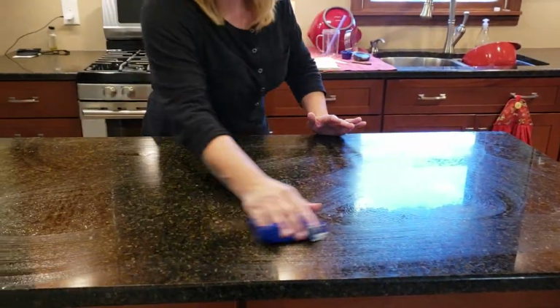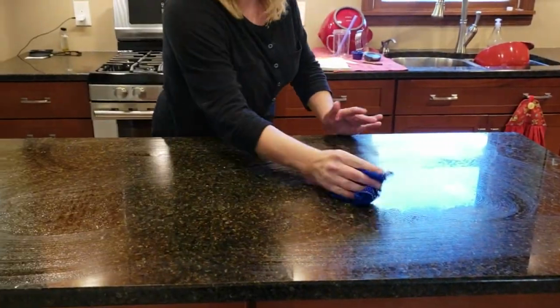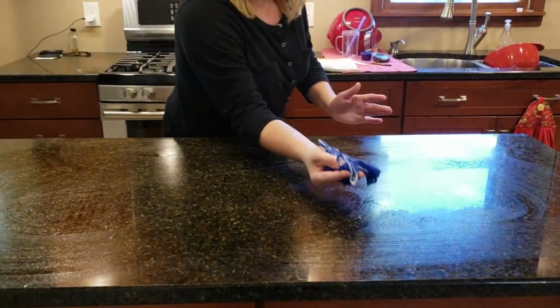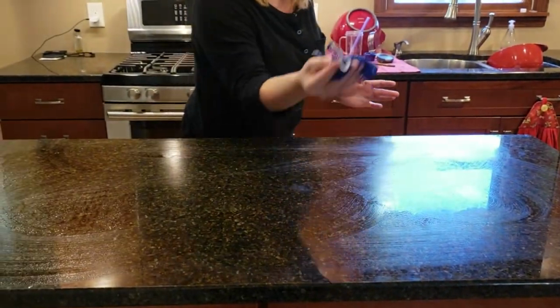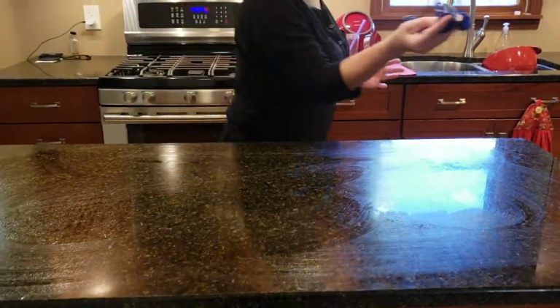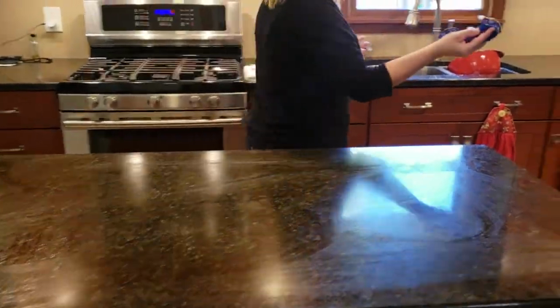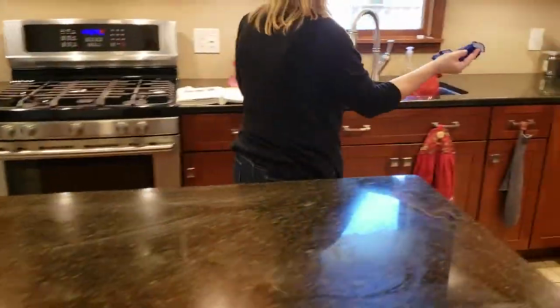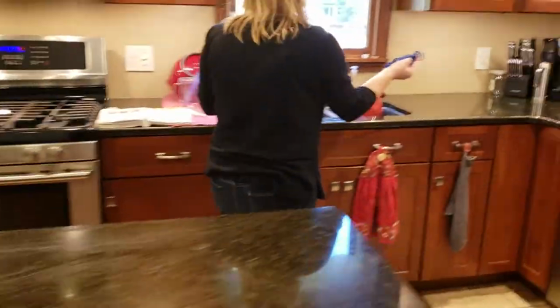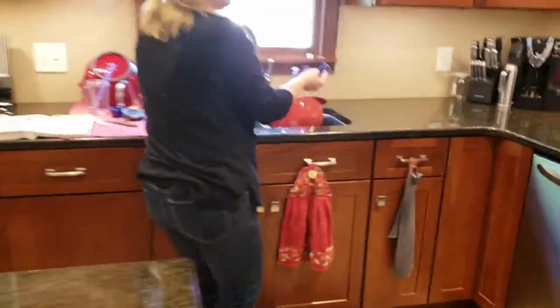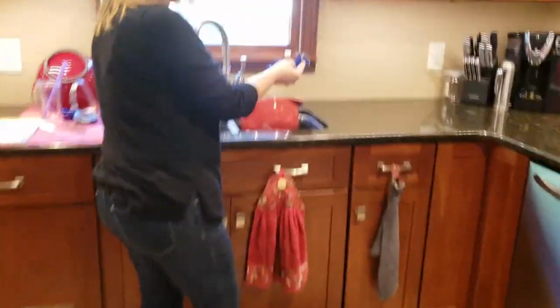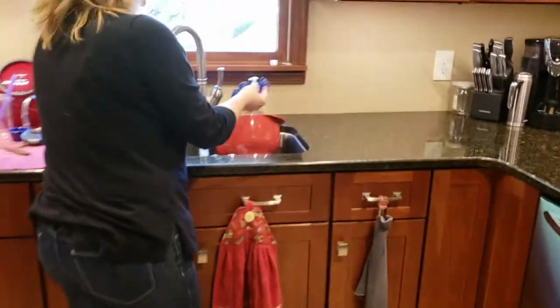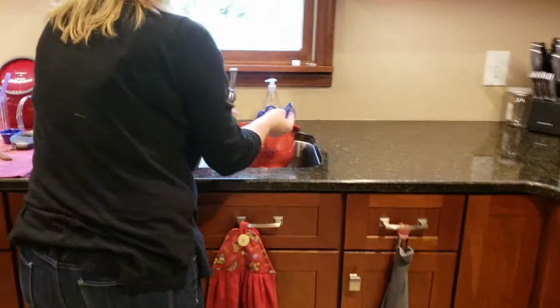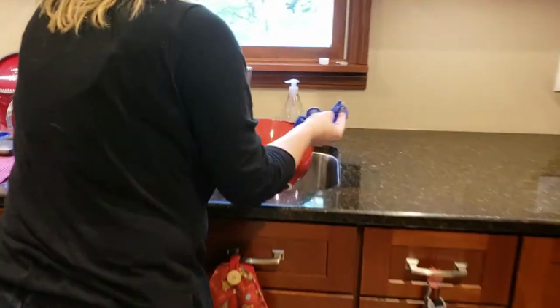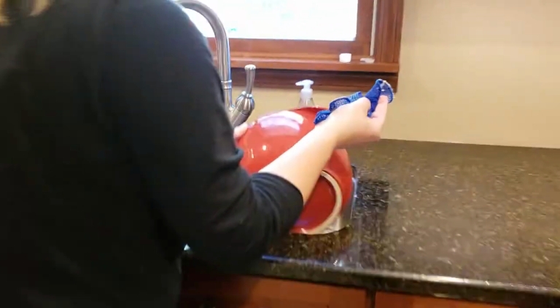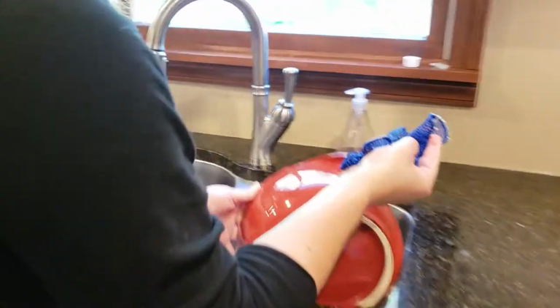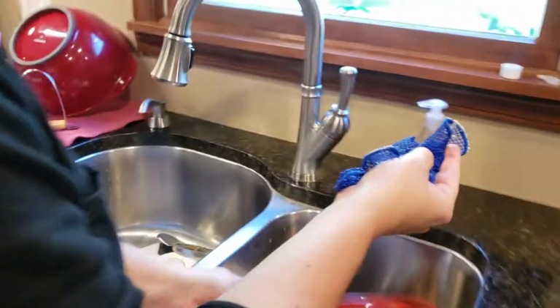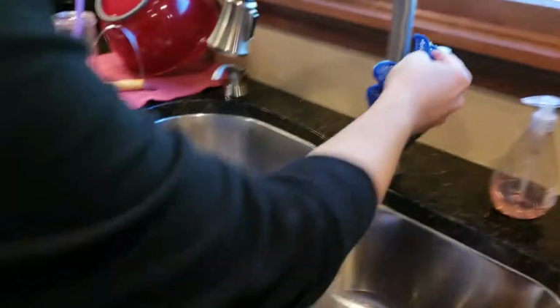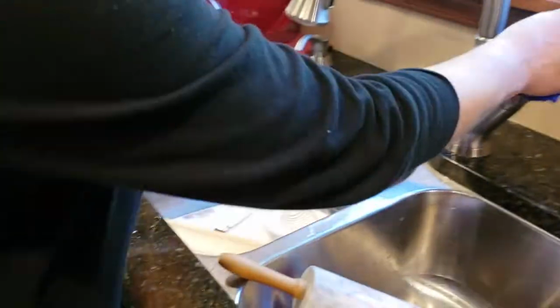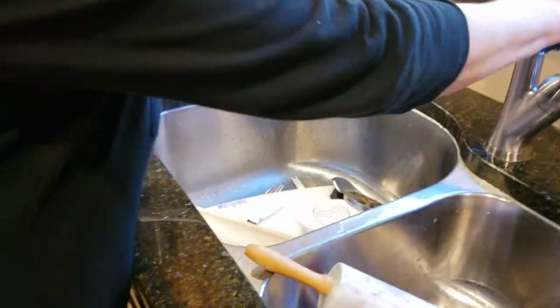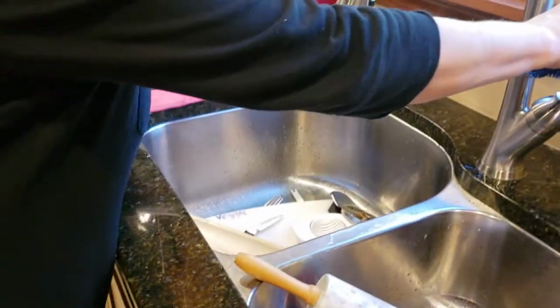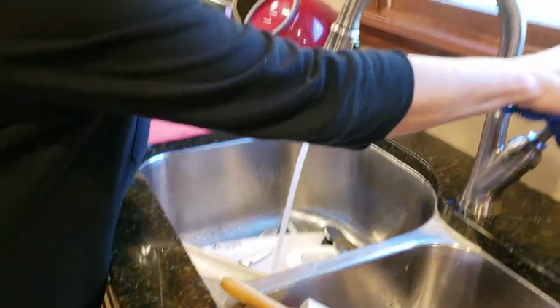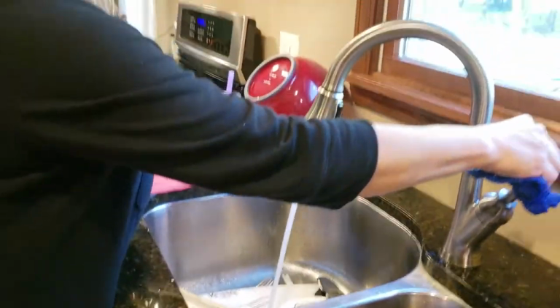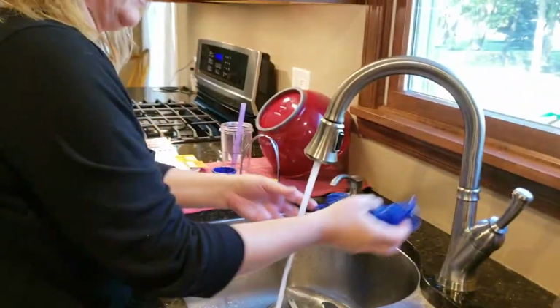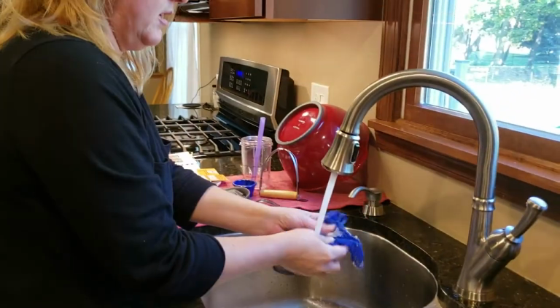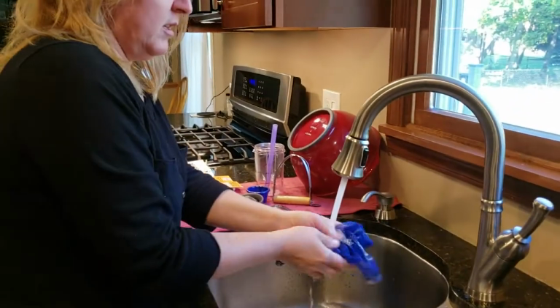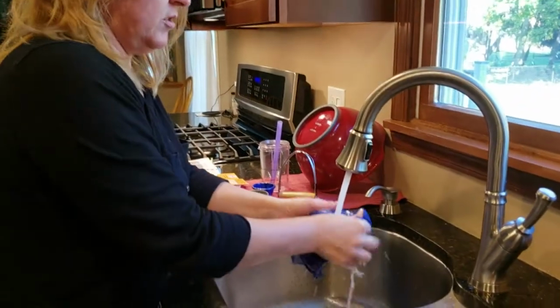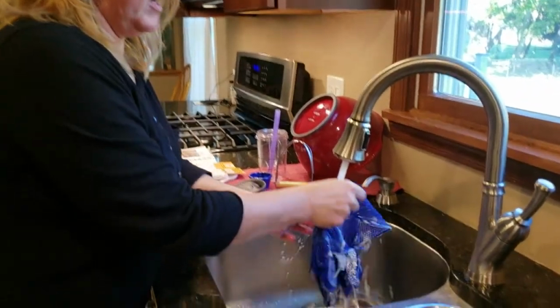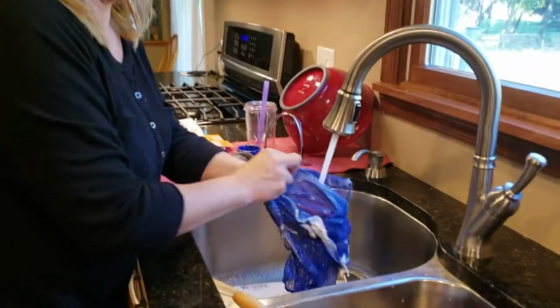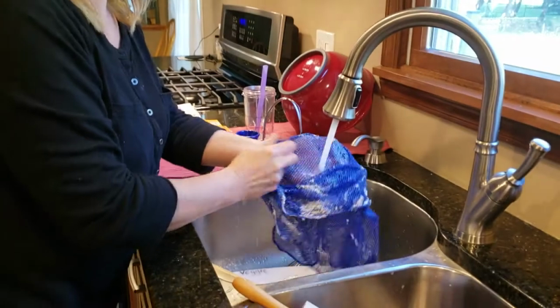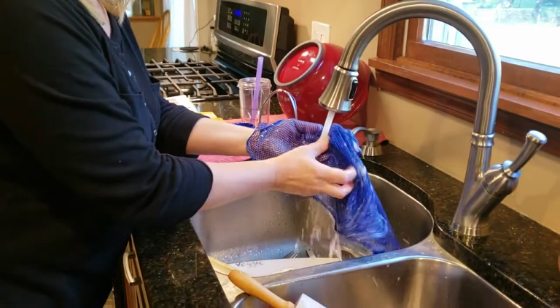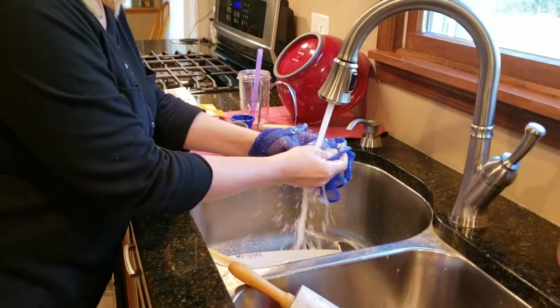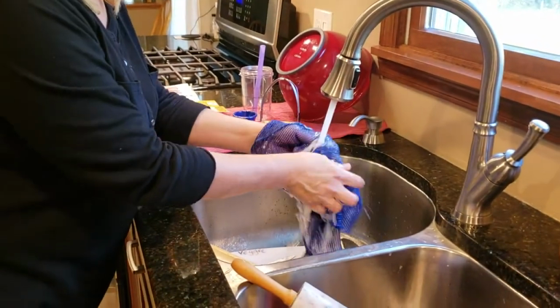I'm going to come on over to the sink and show how easy it is. Don't mind my messy sink. Let's show you how easy this rinses out.